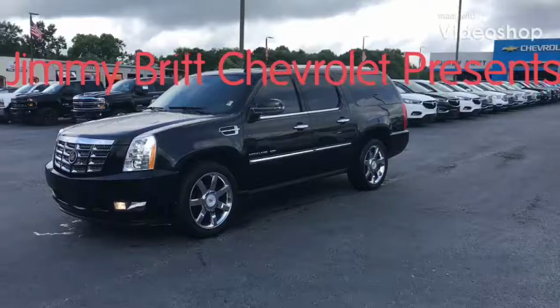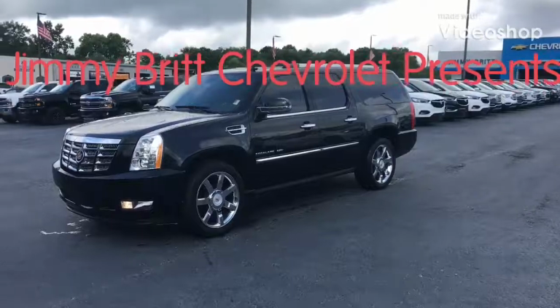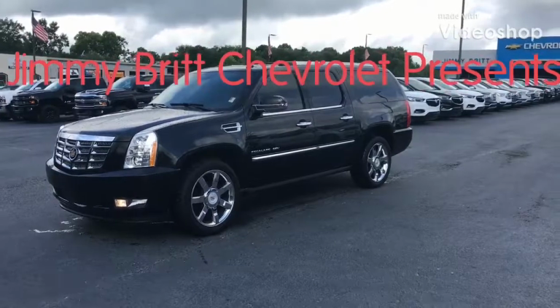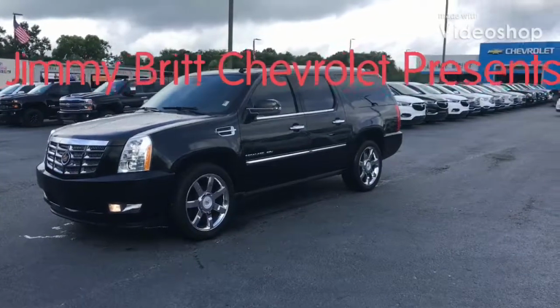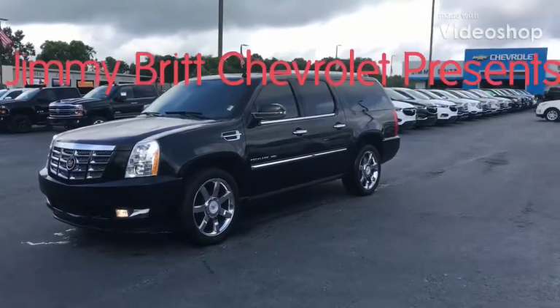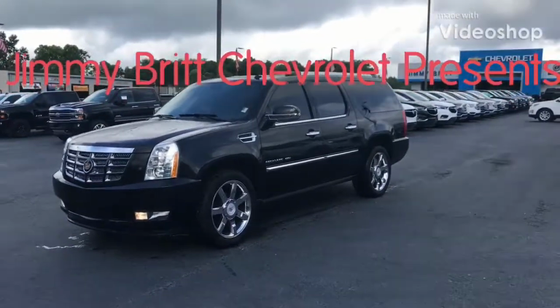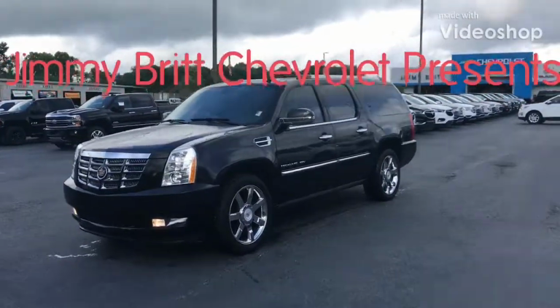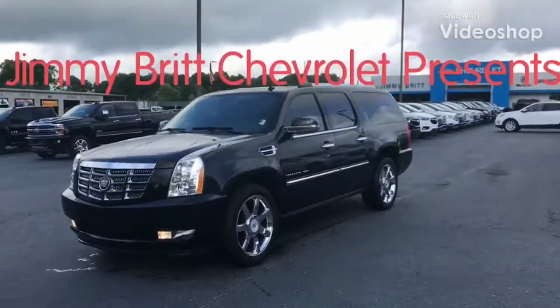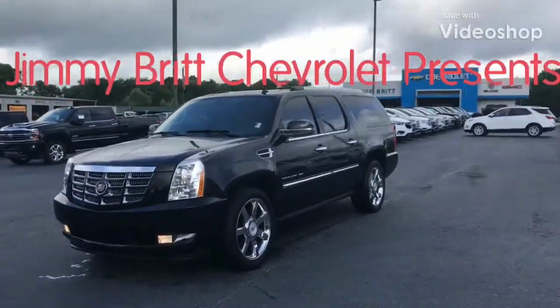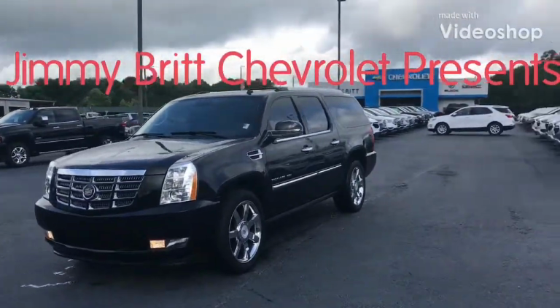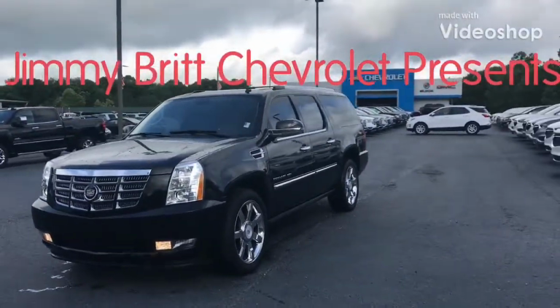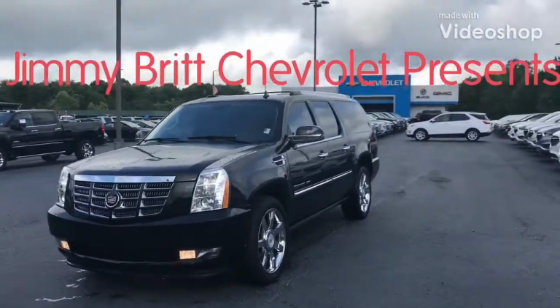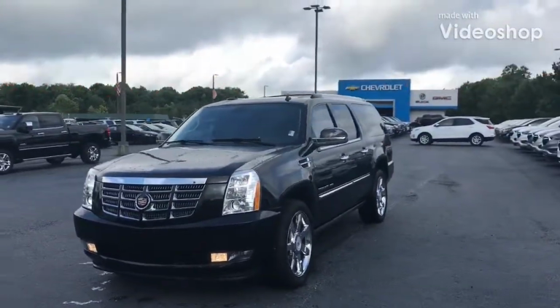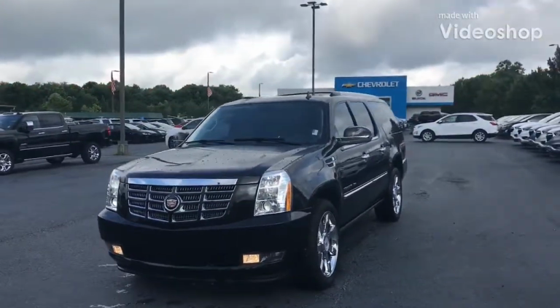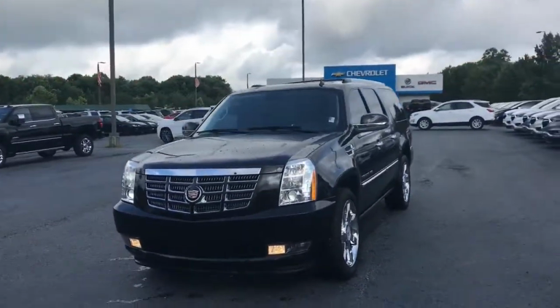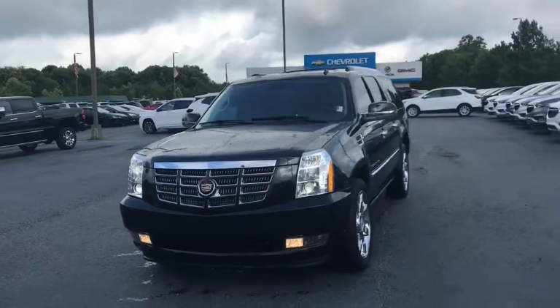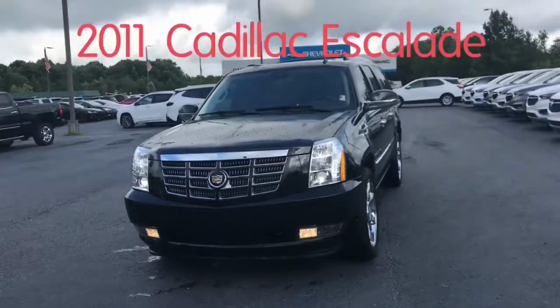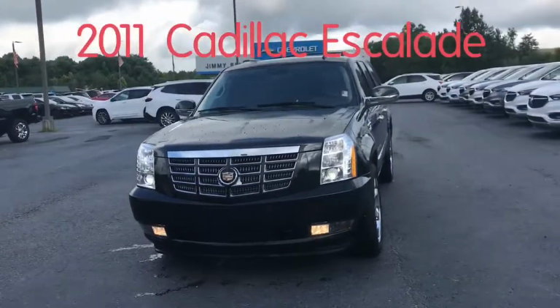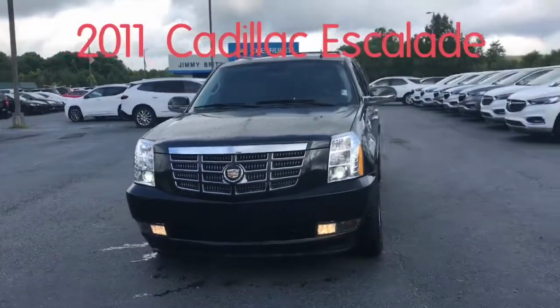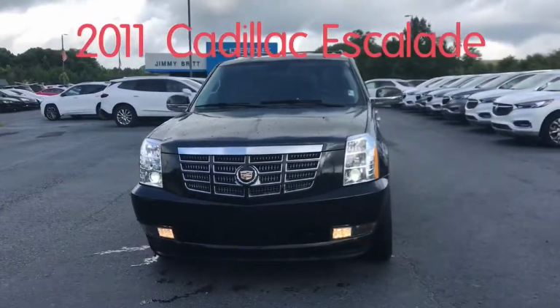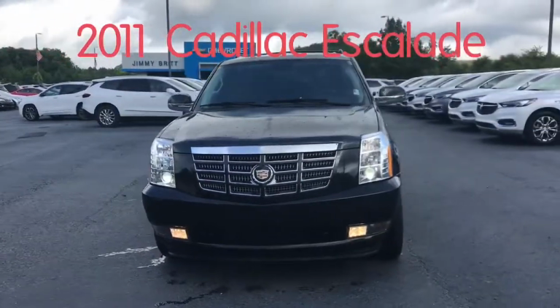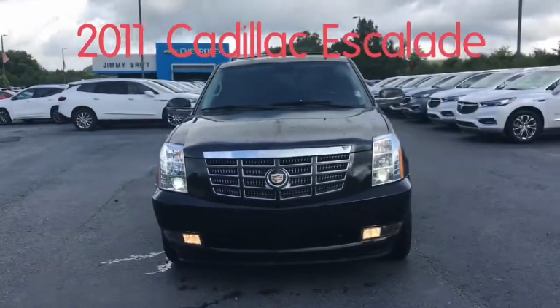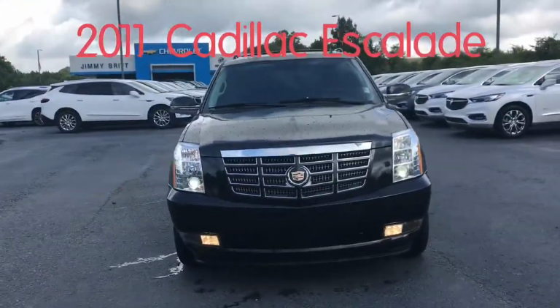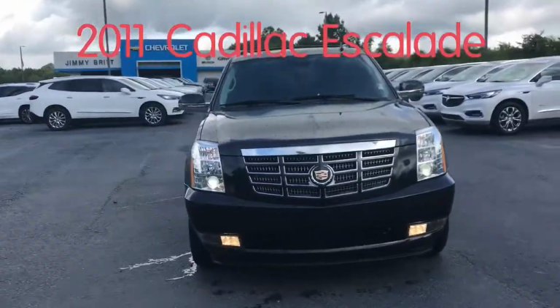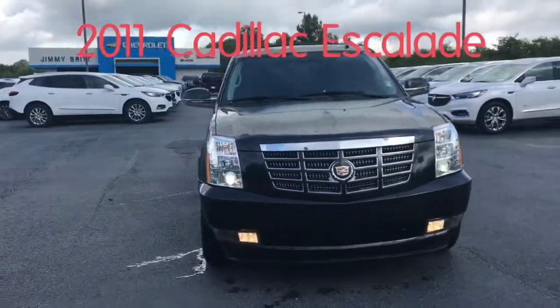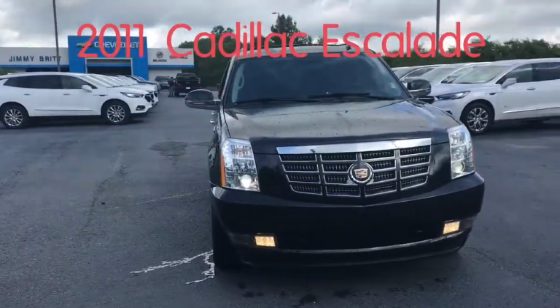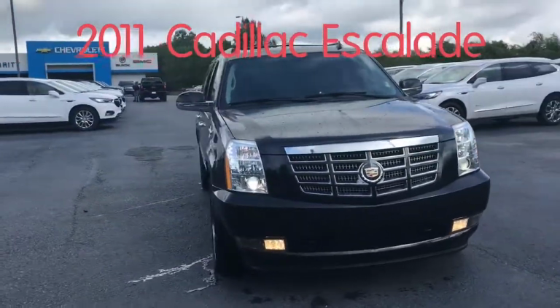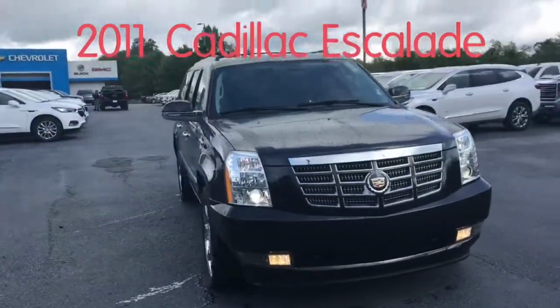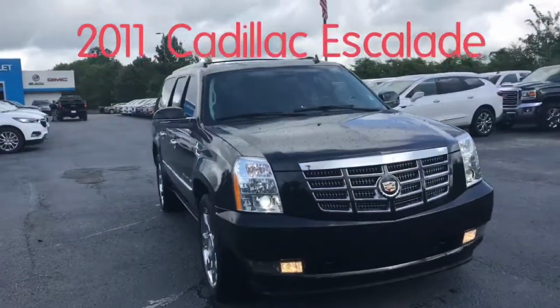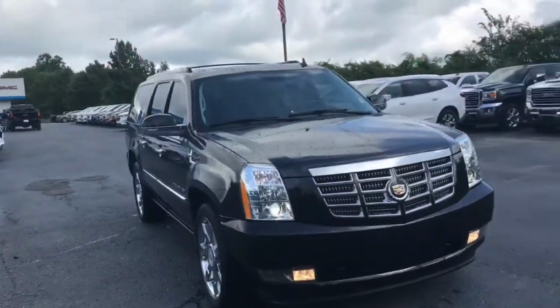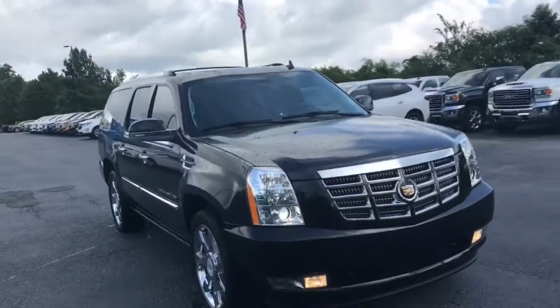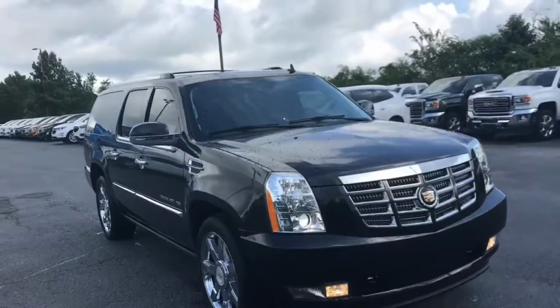This is Marco from Jimmy Red Chevrolet, and I wanted to present to you today the 2011 Cadillac Escalade. This vehicle comes with a 6.2 liter V8 on an all-wheel drive system.